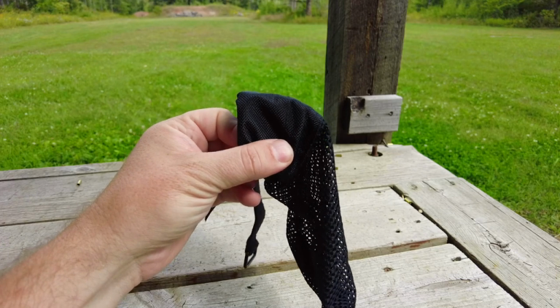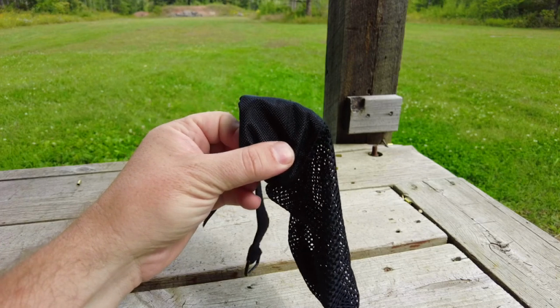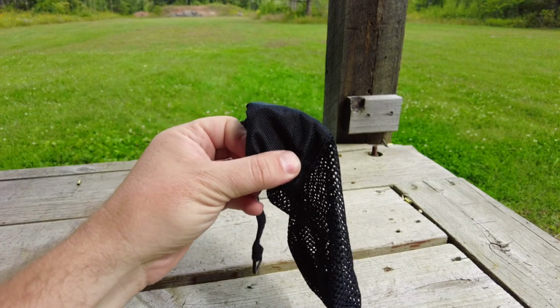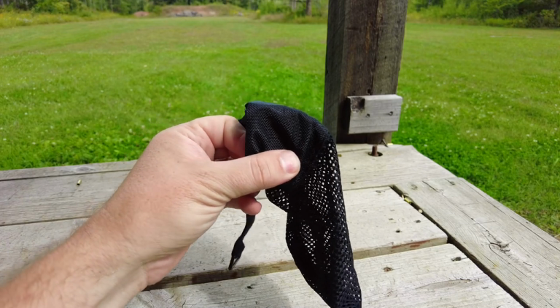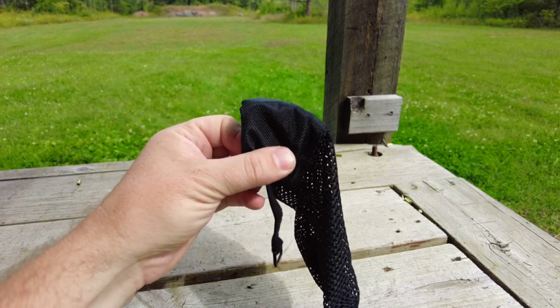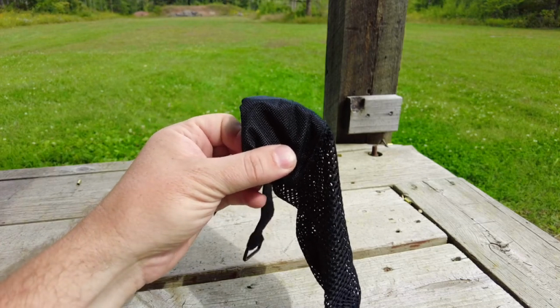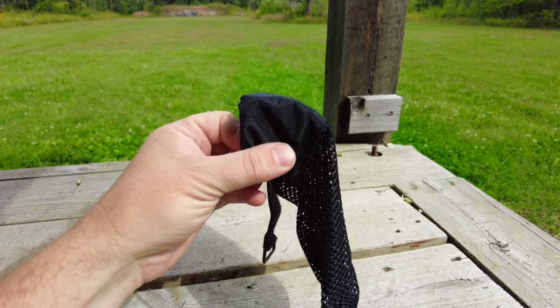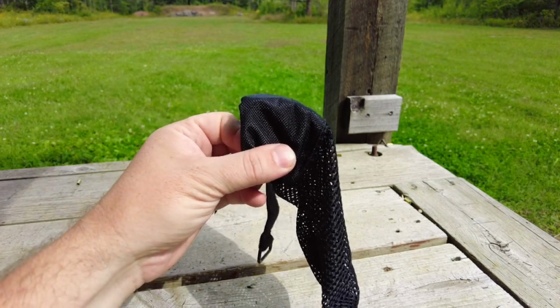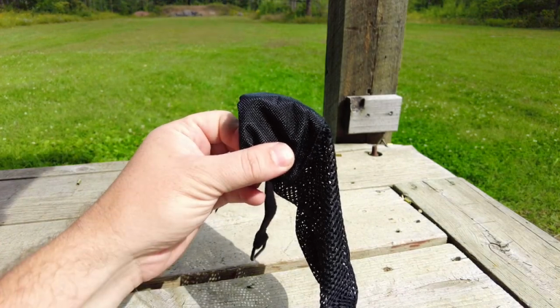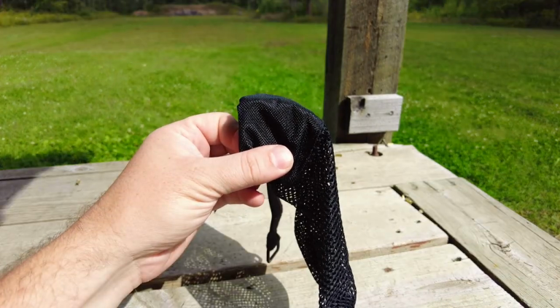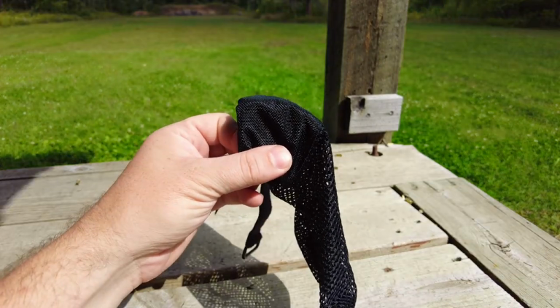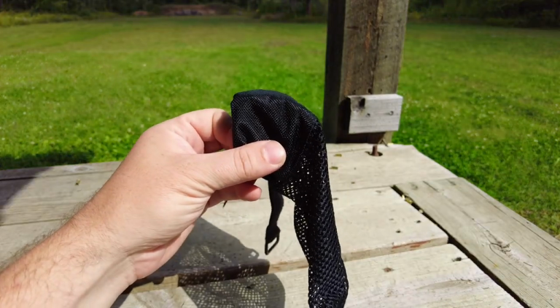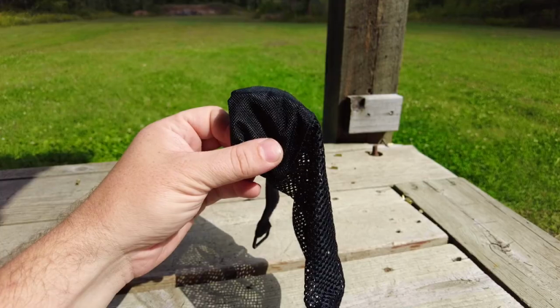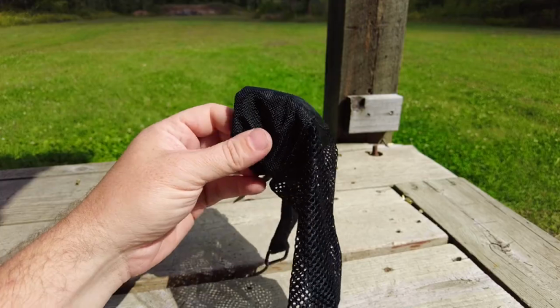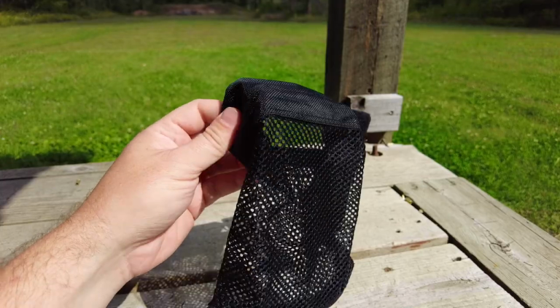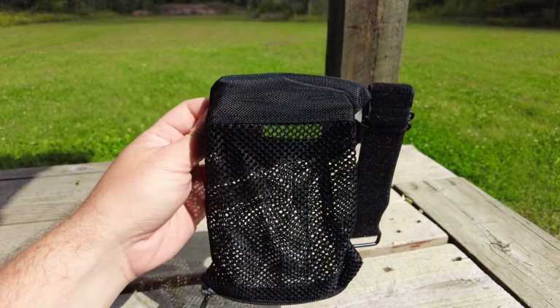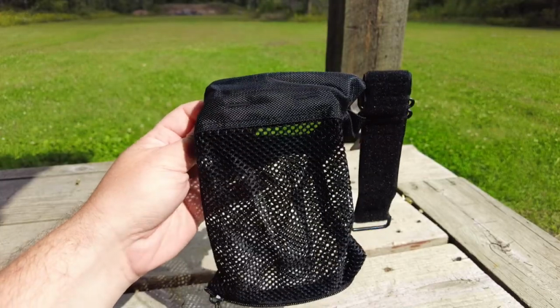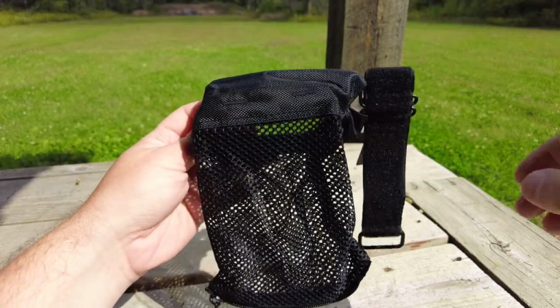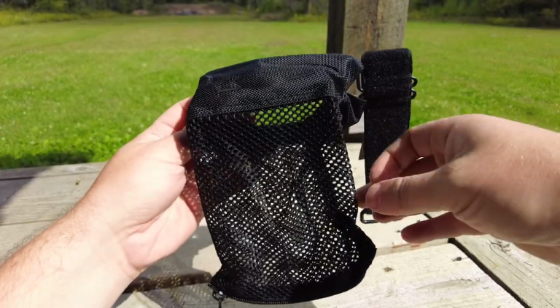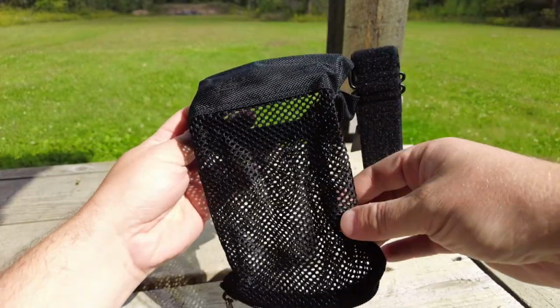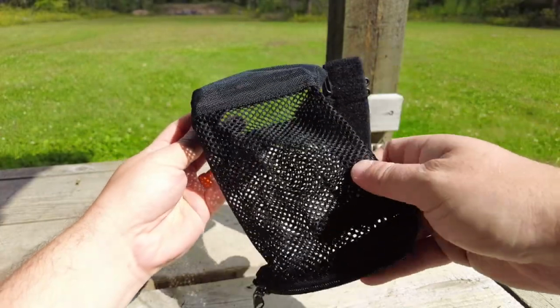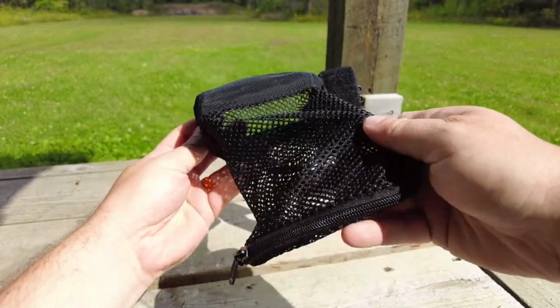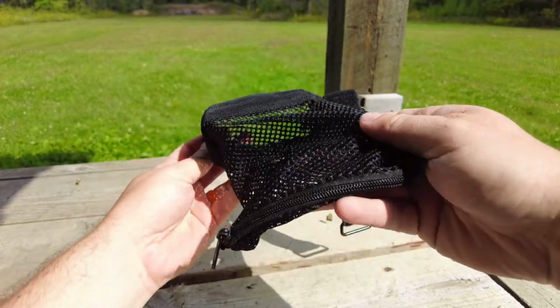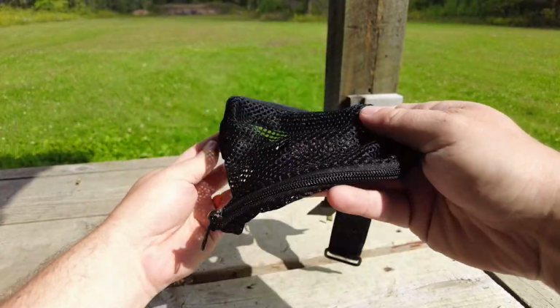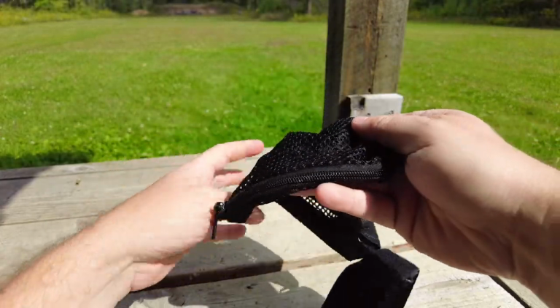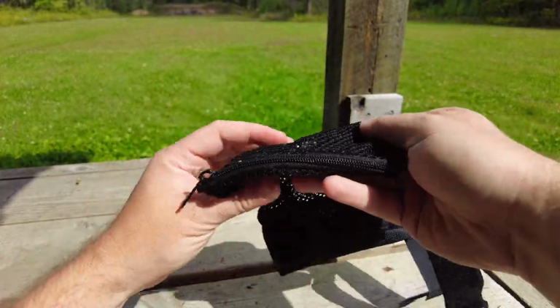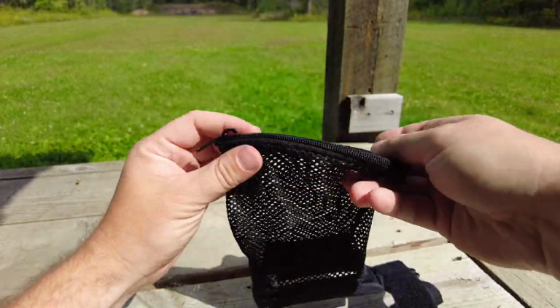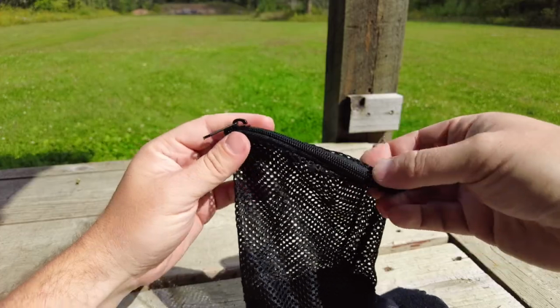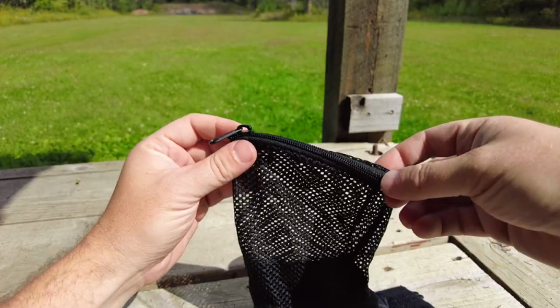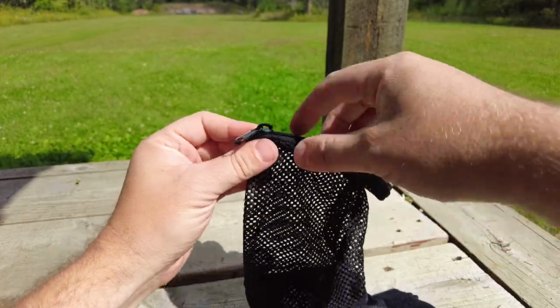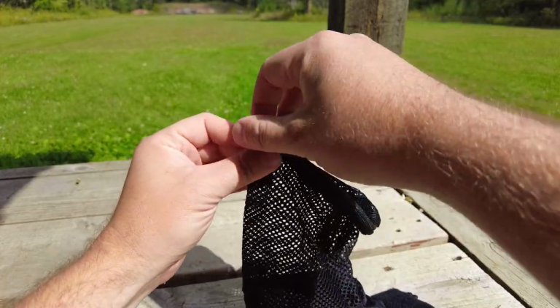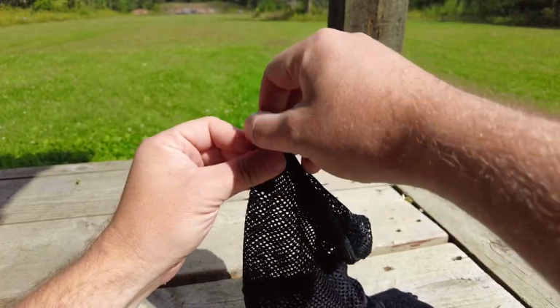Or you just don't like trying to find the brass in the grass like myself — this is a really great product for you. Especially the addition of that little extension with some wire frame inside; it keeps the brass from bouncing back in, and I just appreciate that everything on this product works exactly as designed and as you would hope.